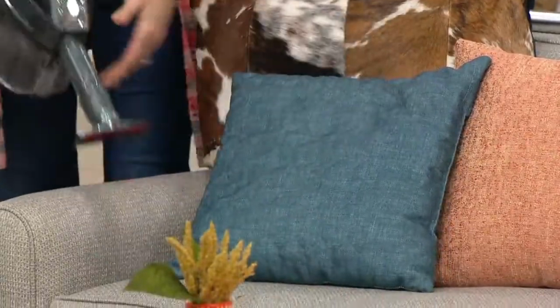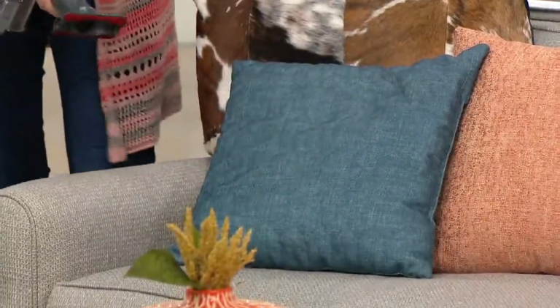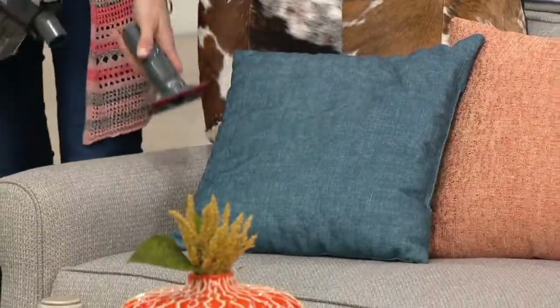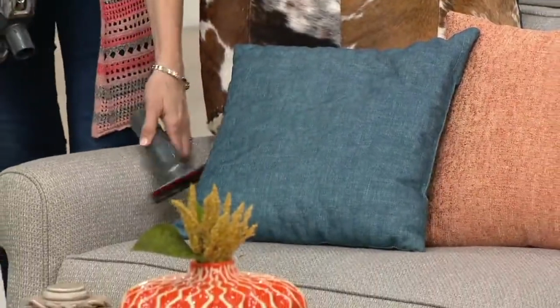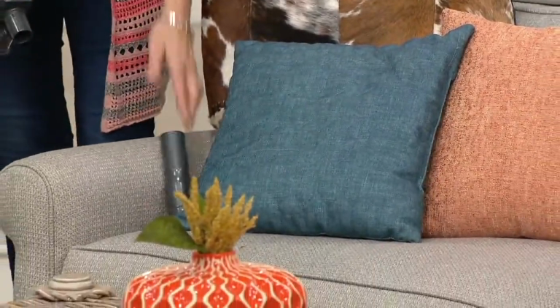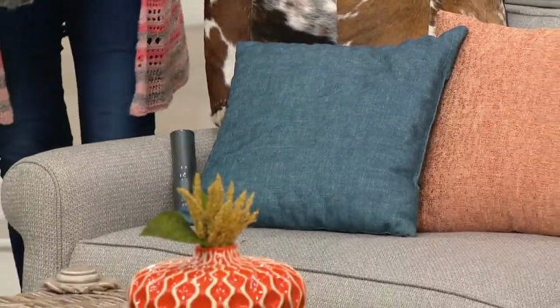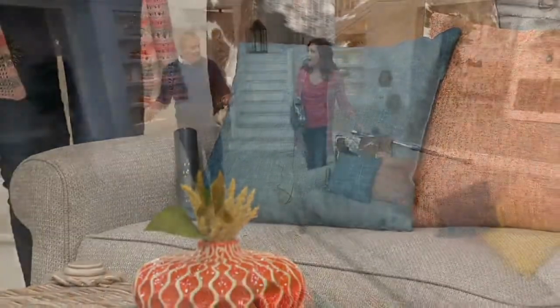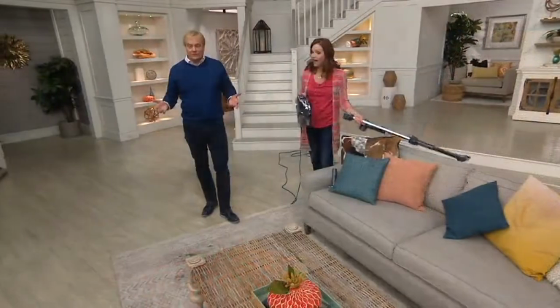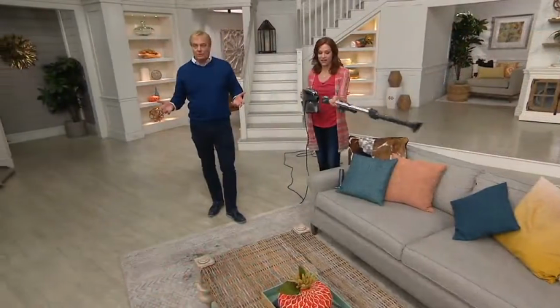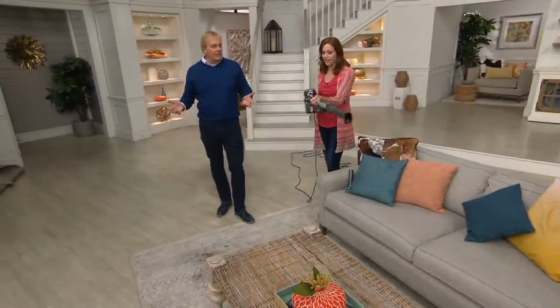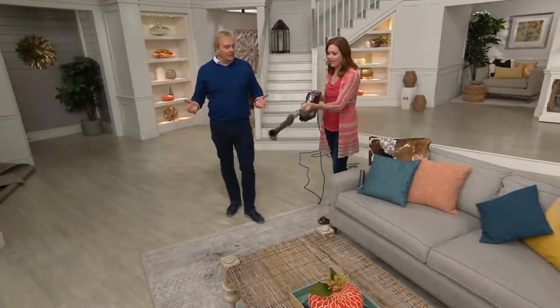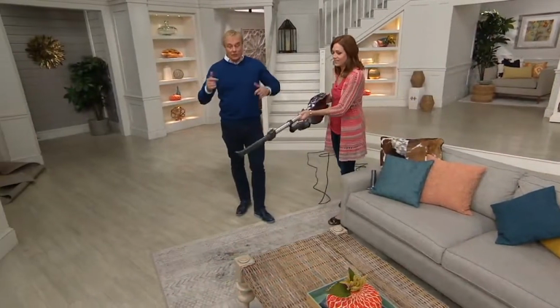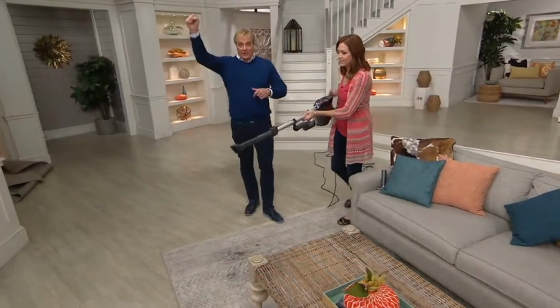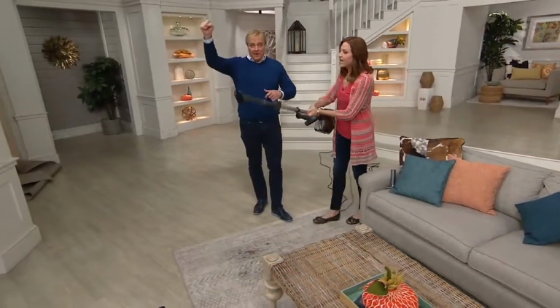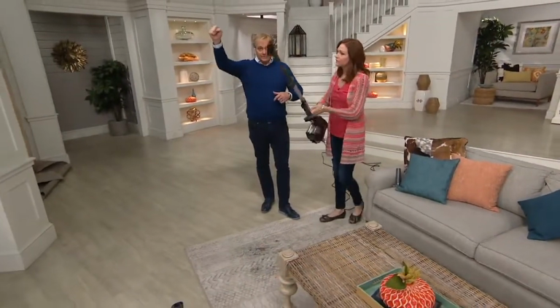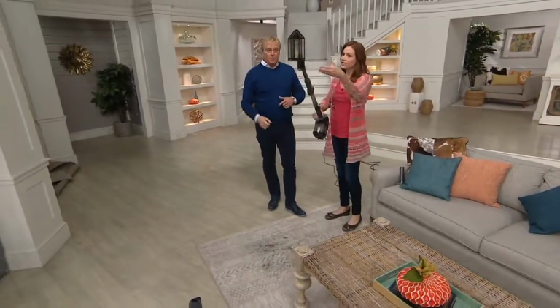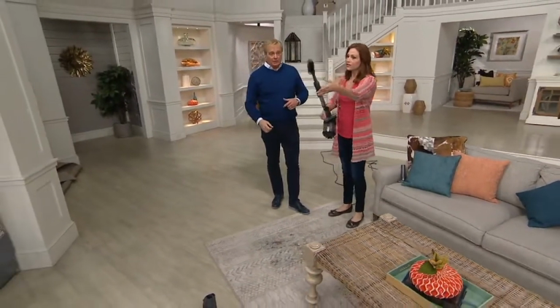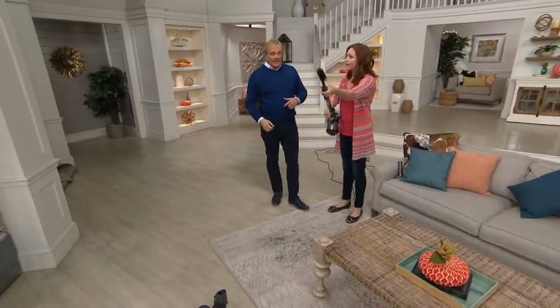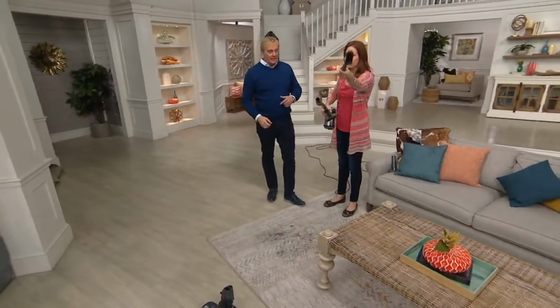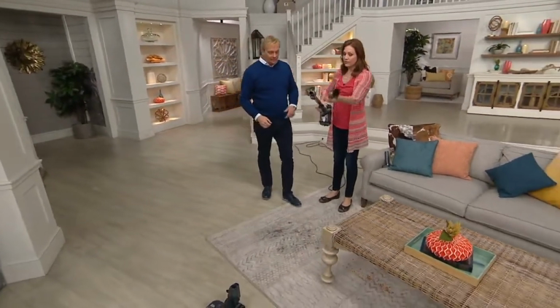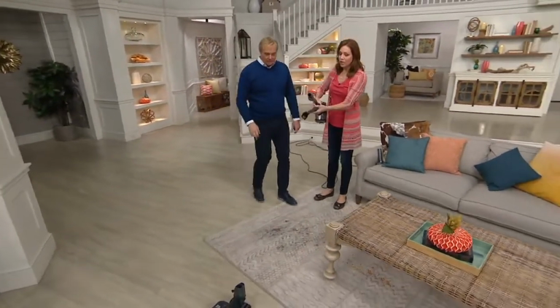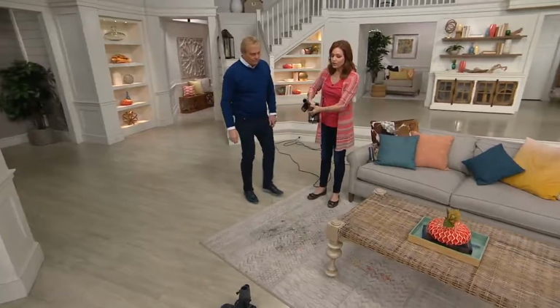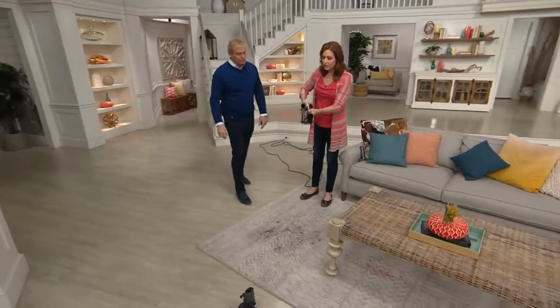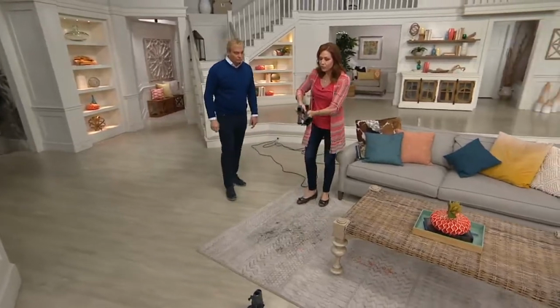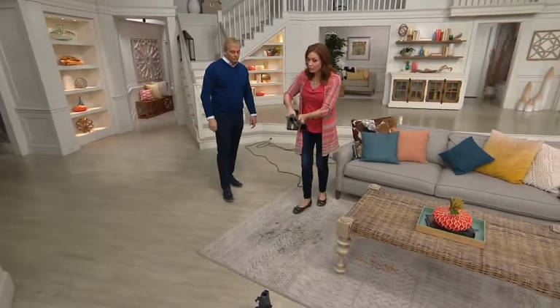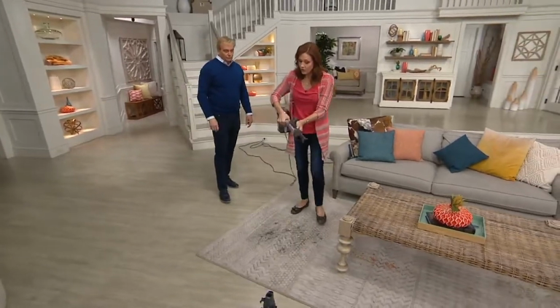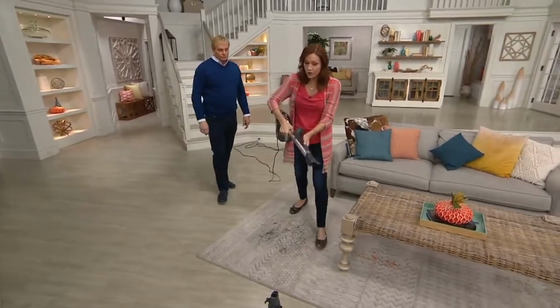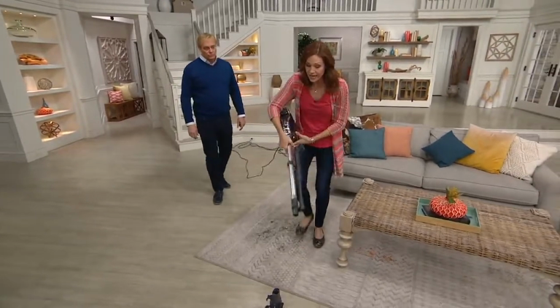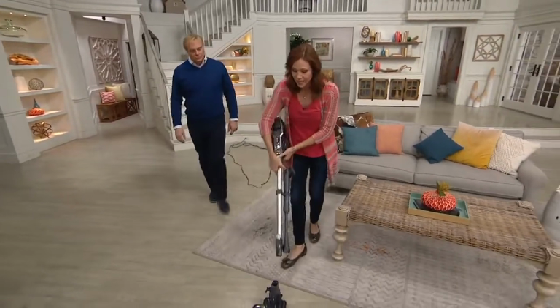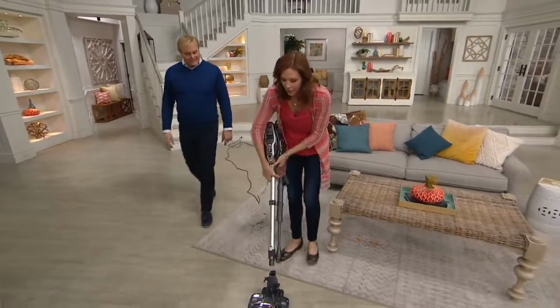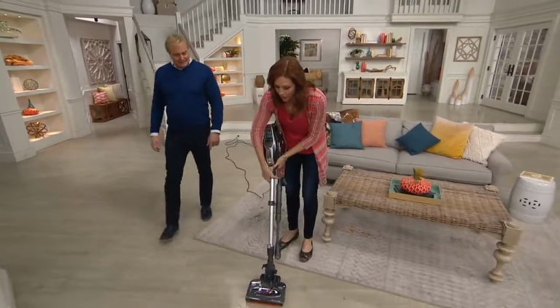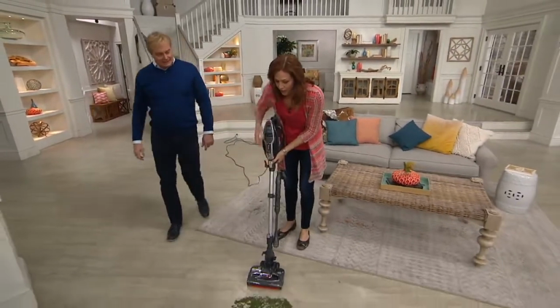Do you have a Shark Rocket? Call us at 1-800-395-1601, we'd love to chat with you. So you just did upholstery up top — yeah, handheld. And now your tools also fit right on board, which is really nice because now you have them everywhere you want to go.